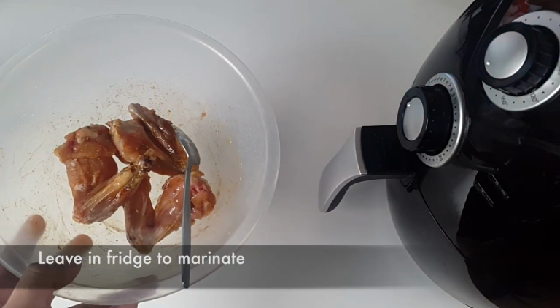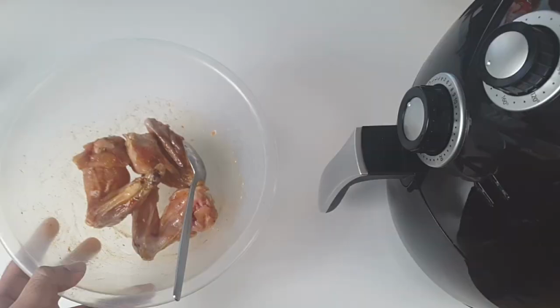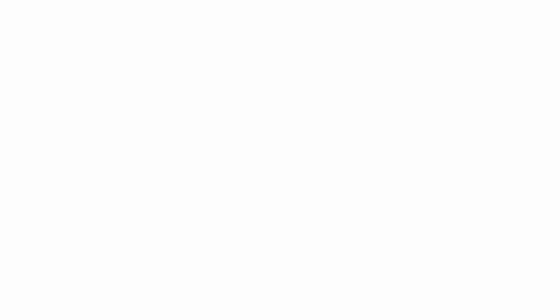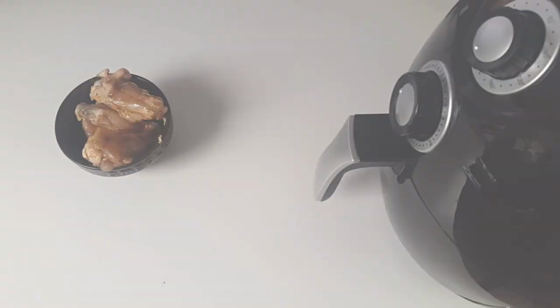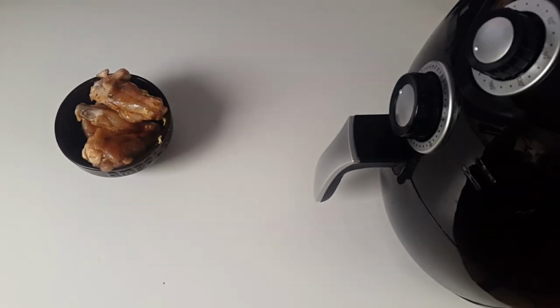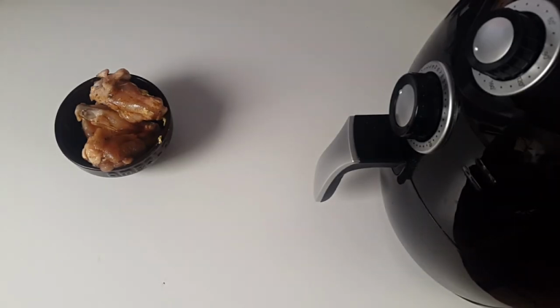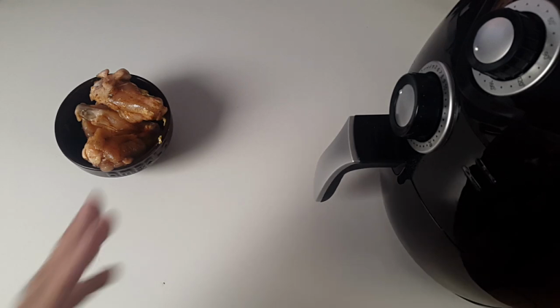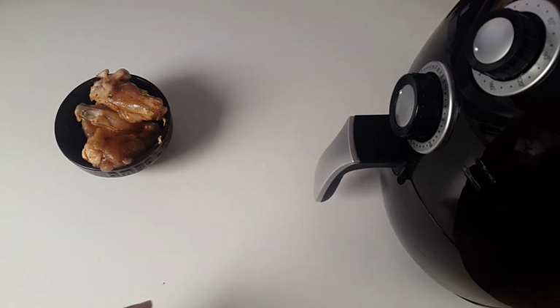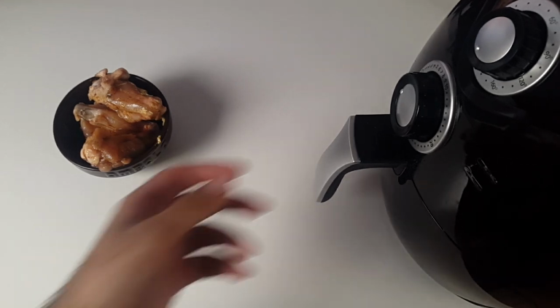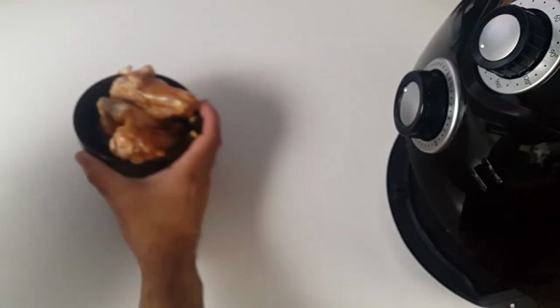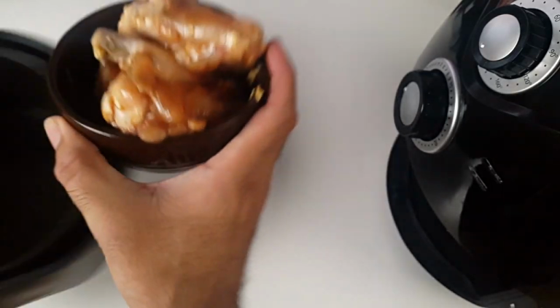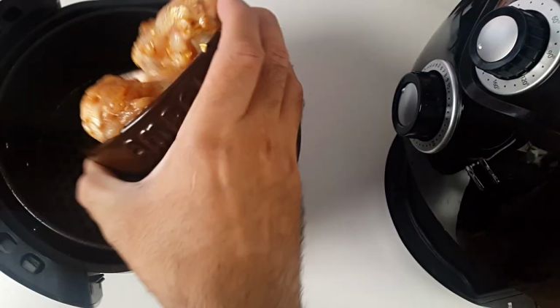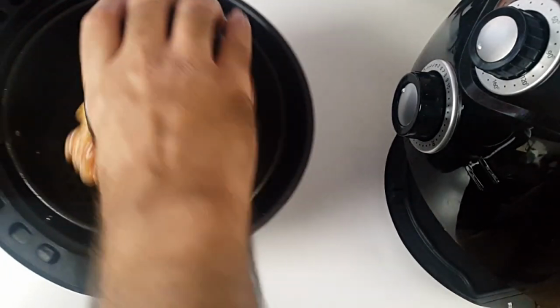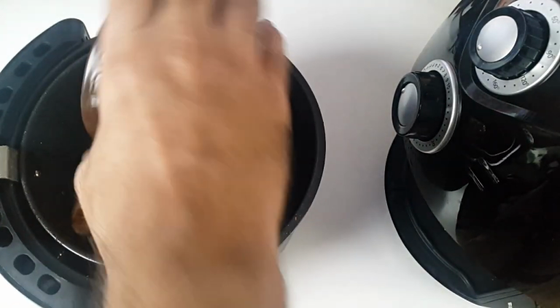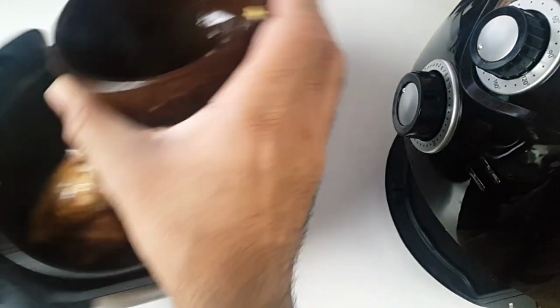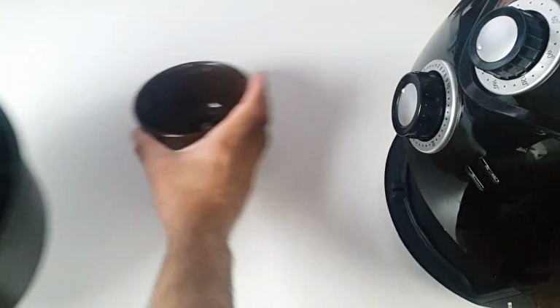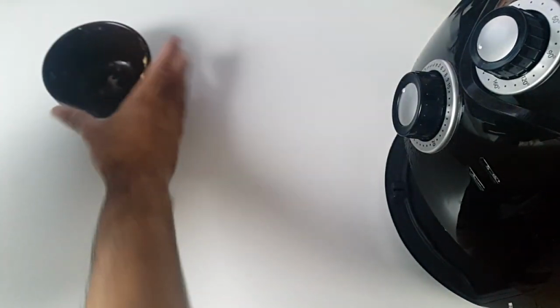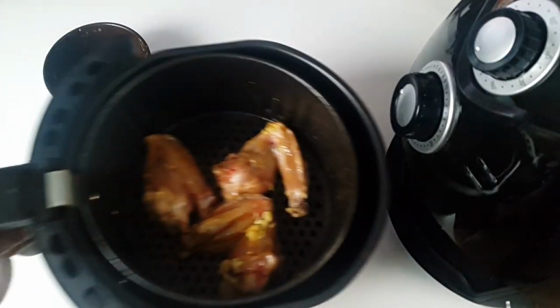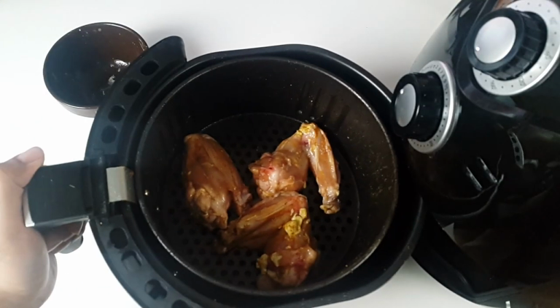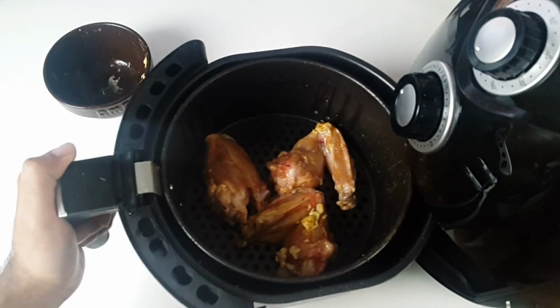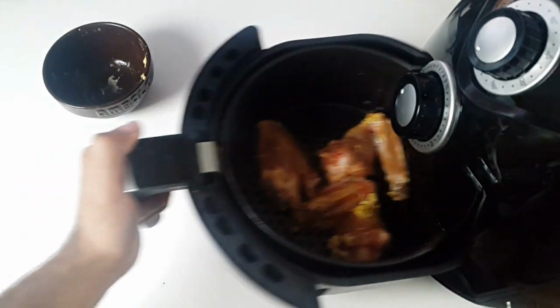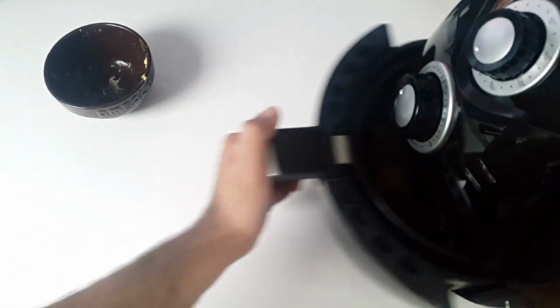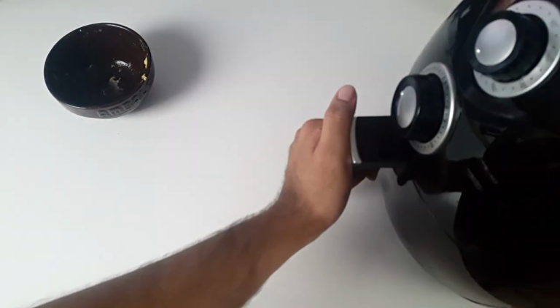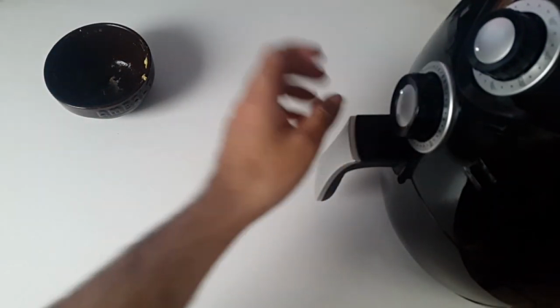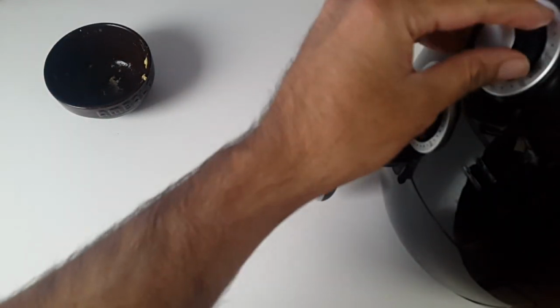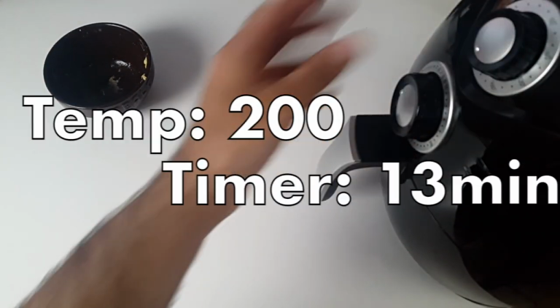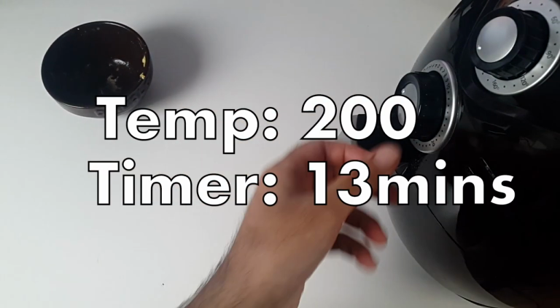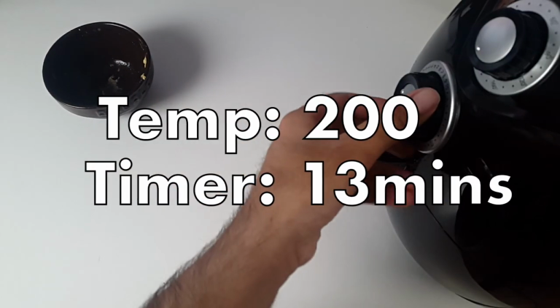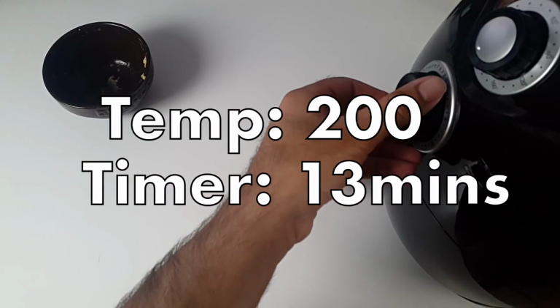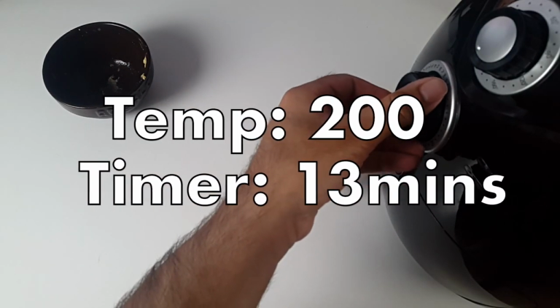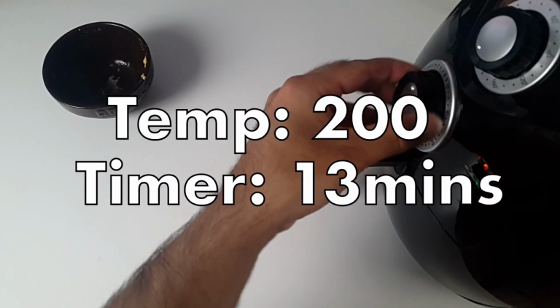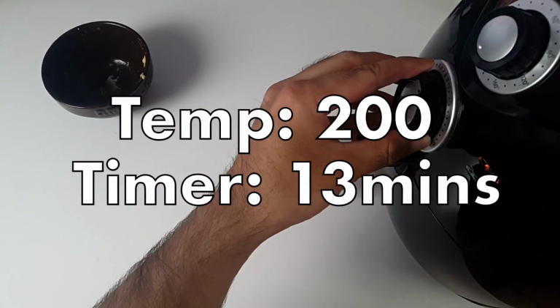I'm going to put this in the fridge for half an hour. I'll be right back. Okay, so I'm going to put the chicken in — we're going to cook that on 200 for about 13 minutes.